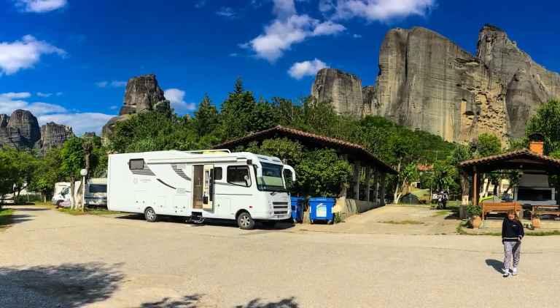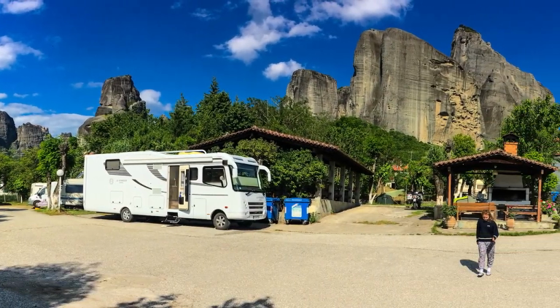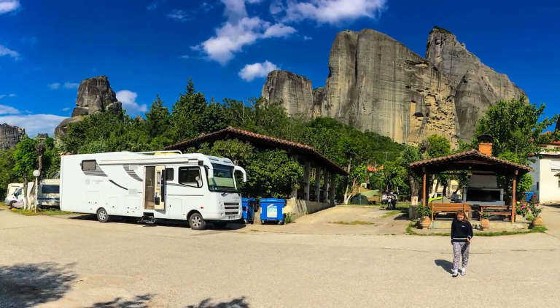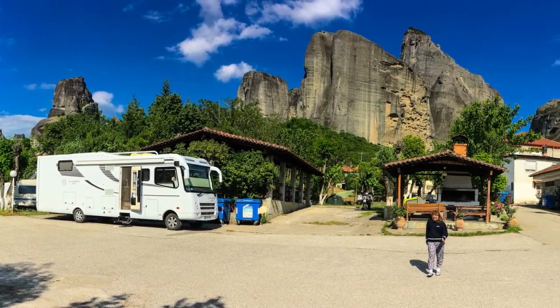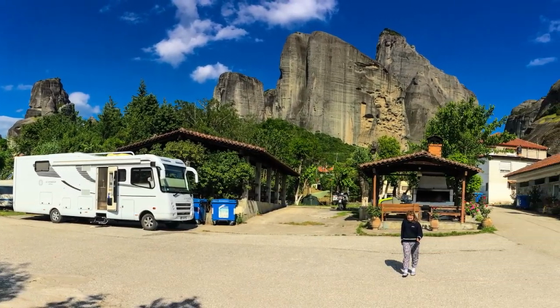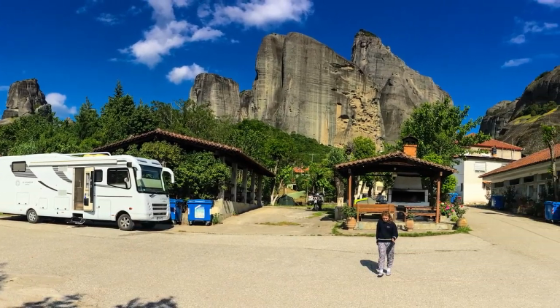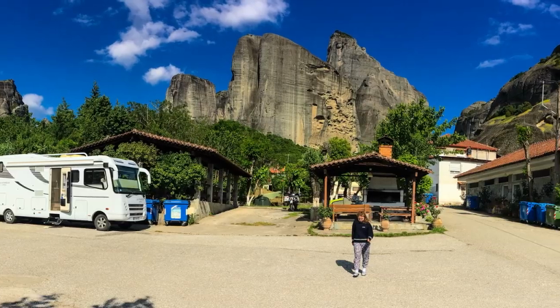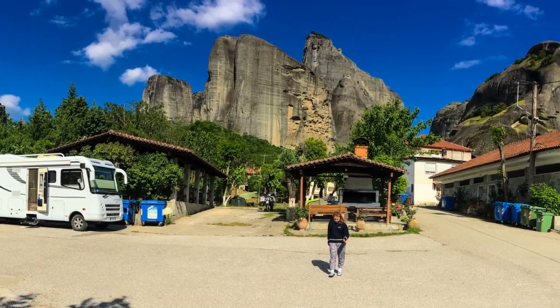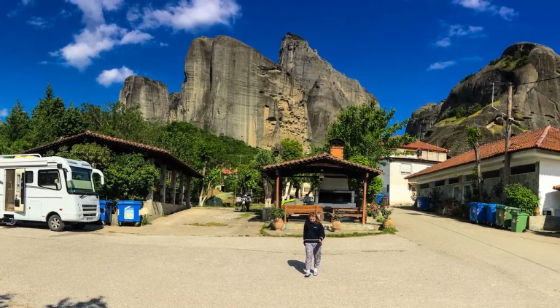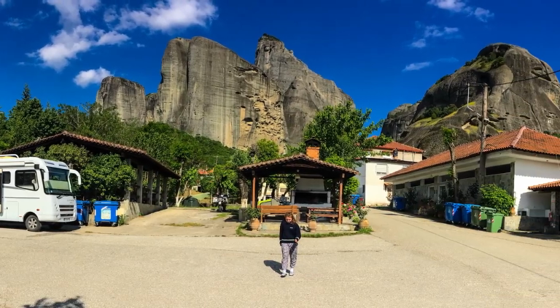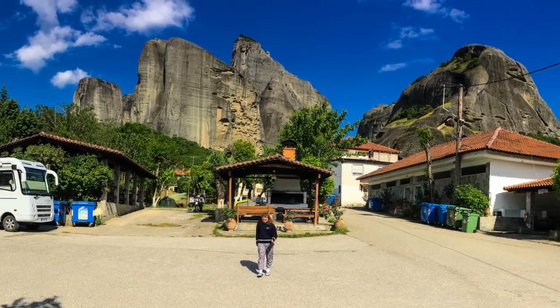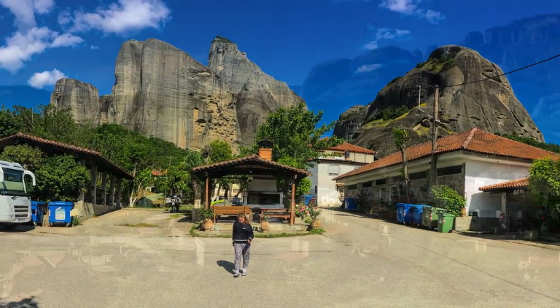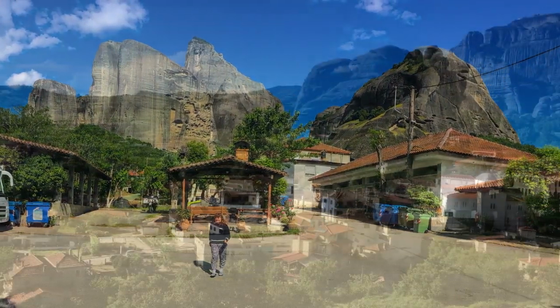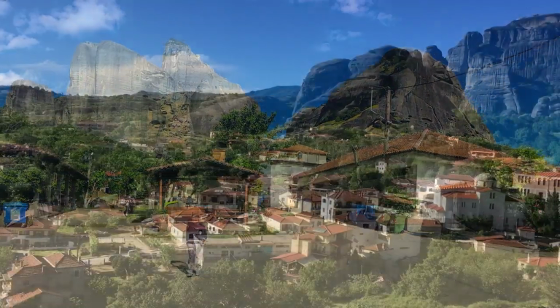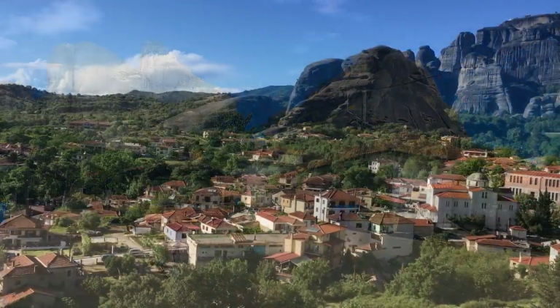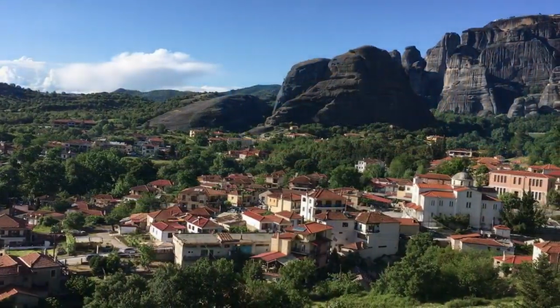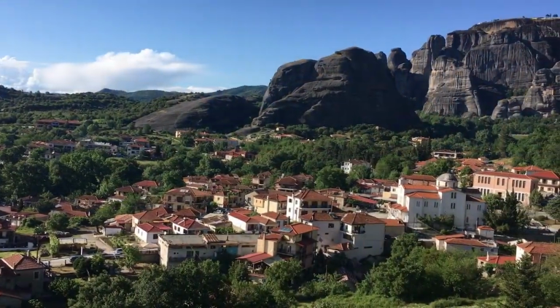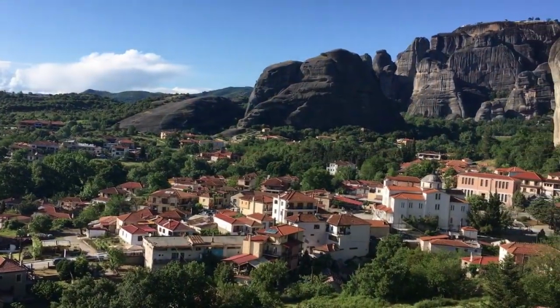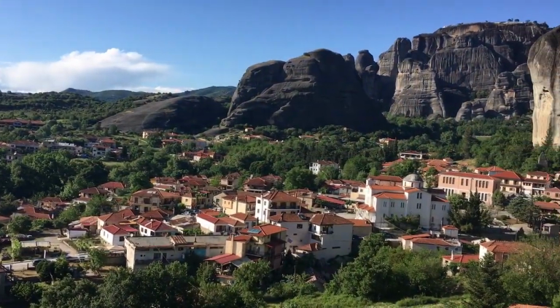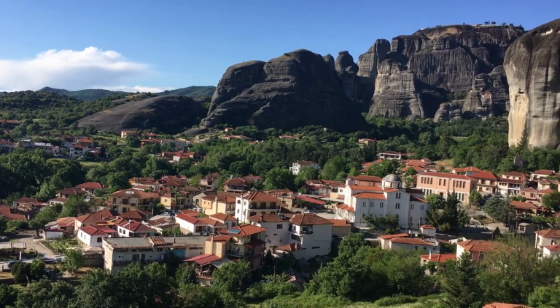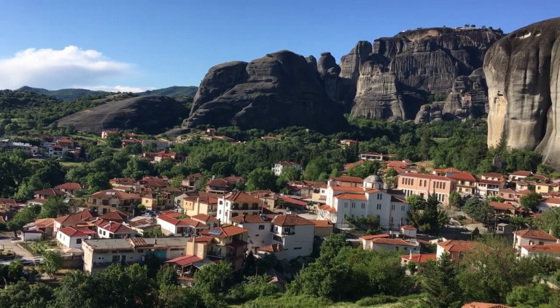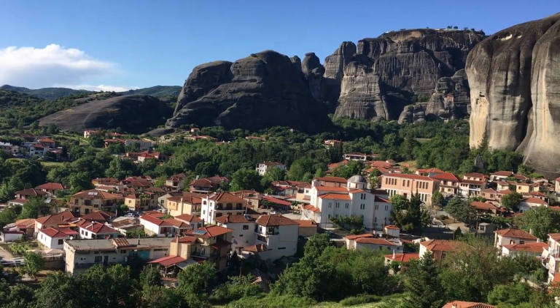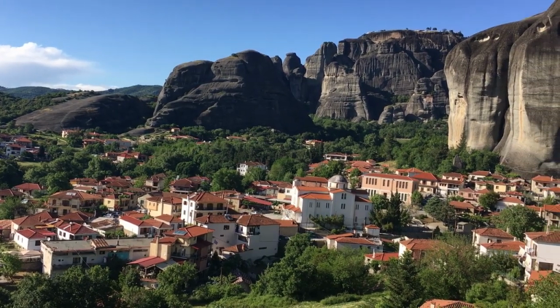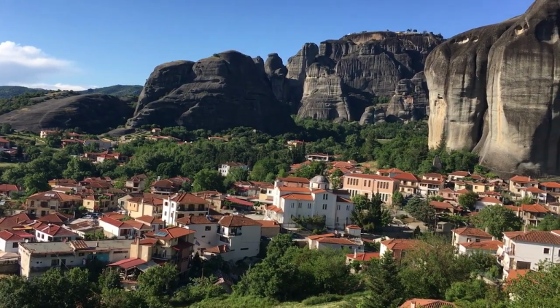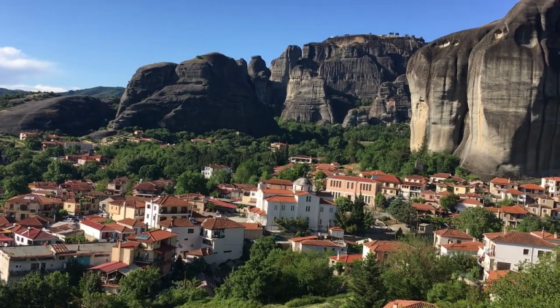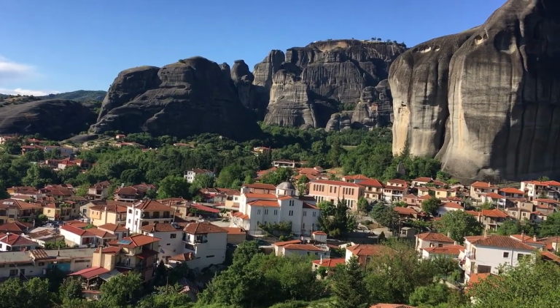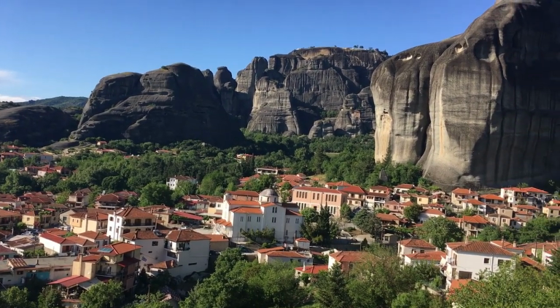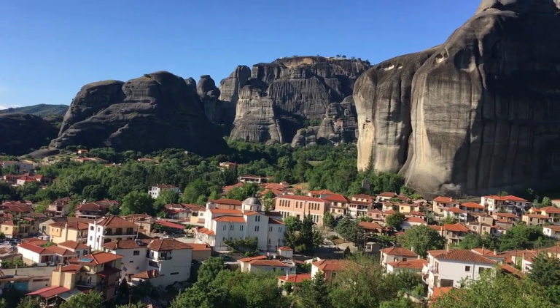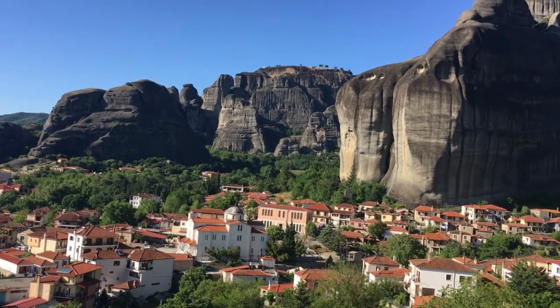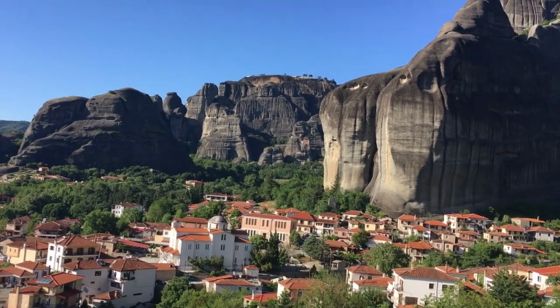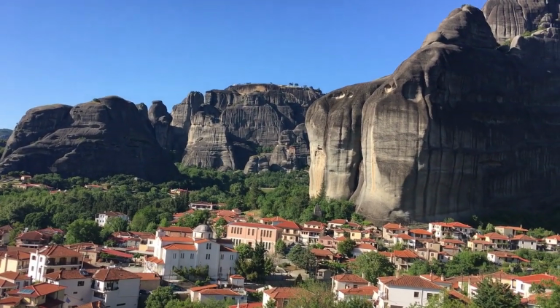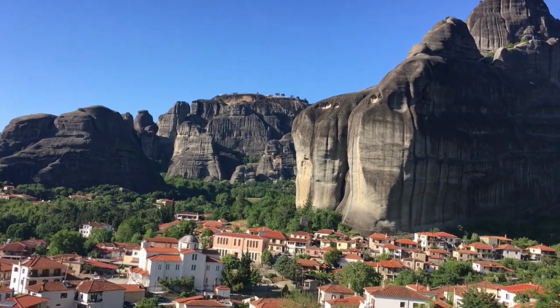The campsites in the villages are a good start to explore the monasteries. Nice cafes and restaurants invite their guests with typical Greek food. Cheap public transport will take you up to the monasteries.